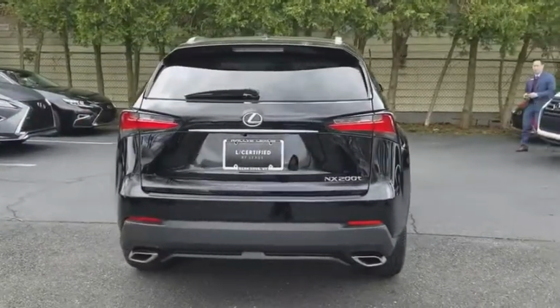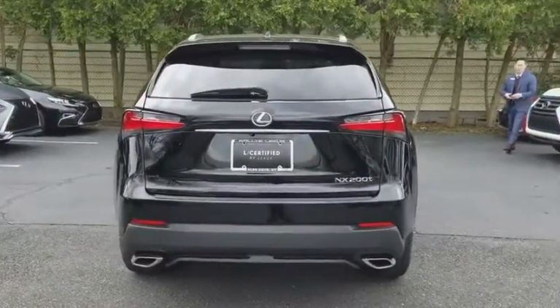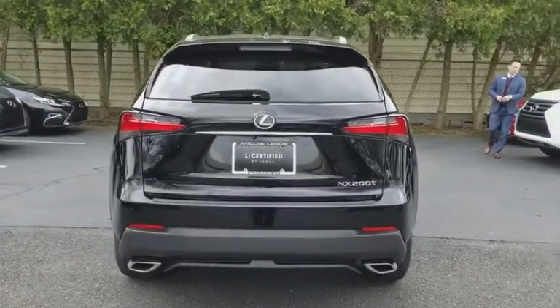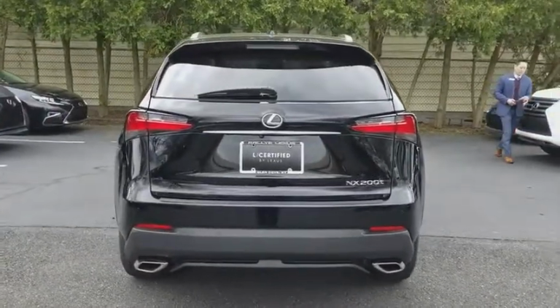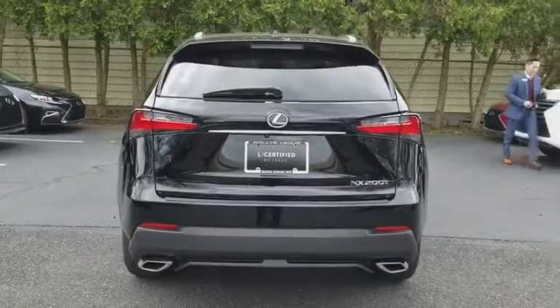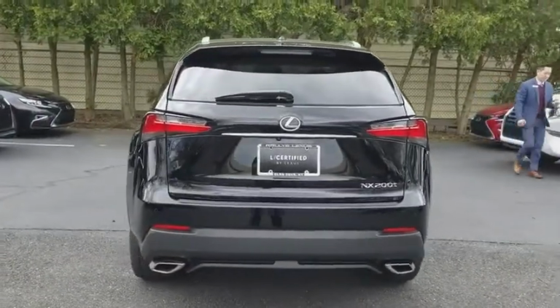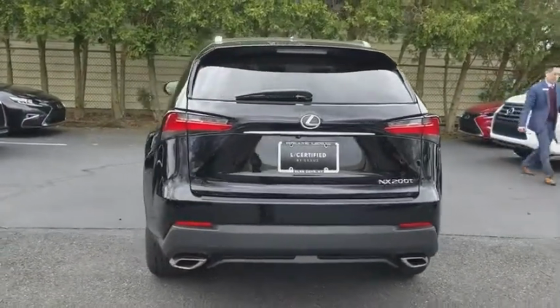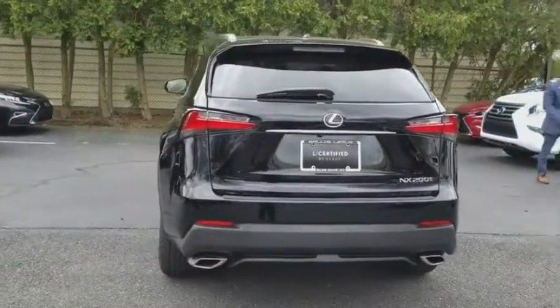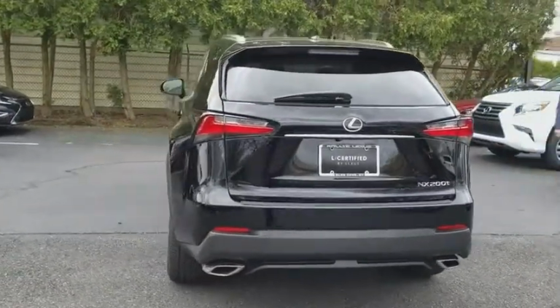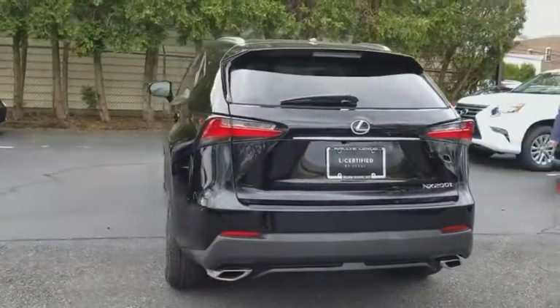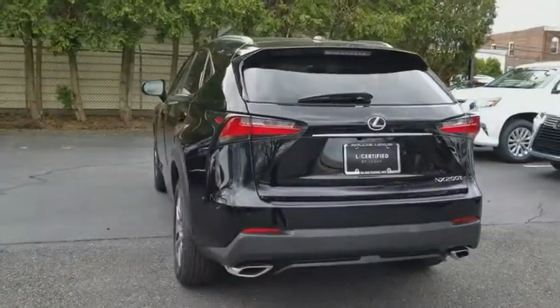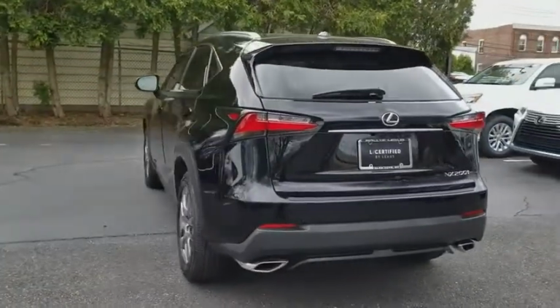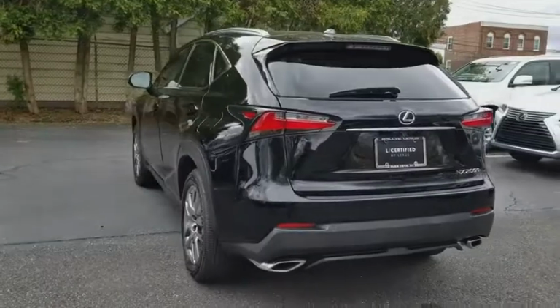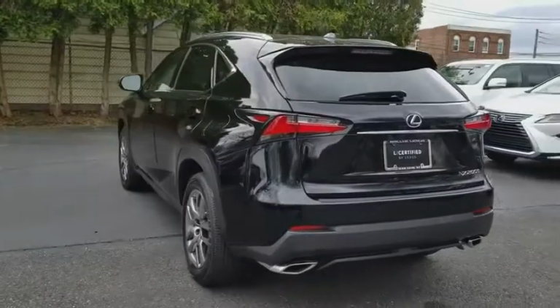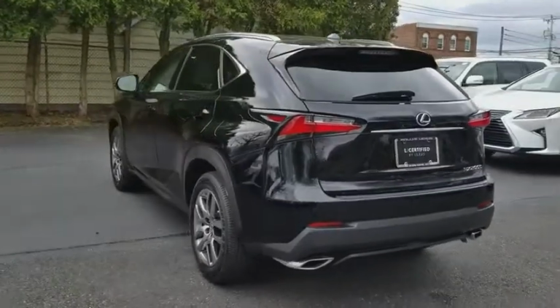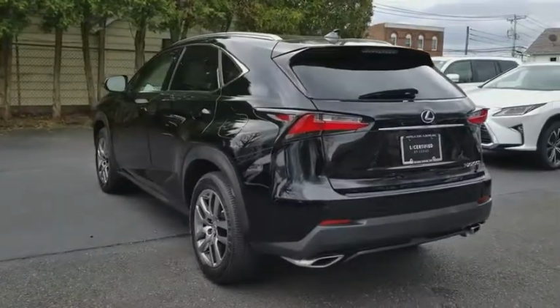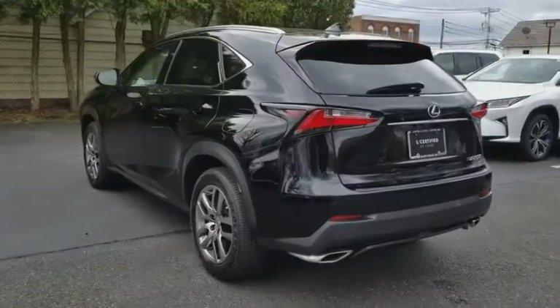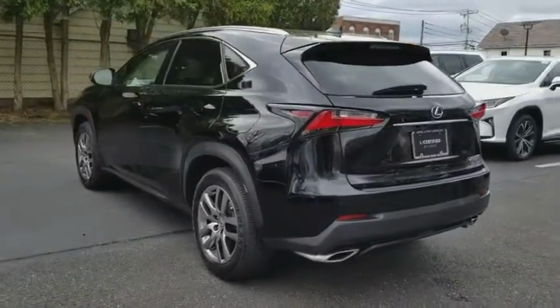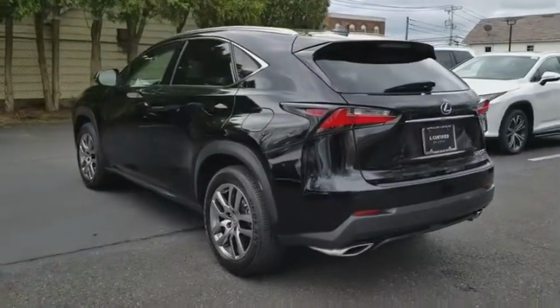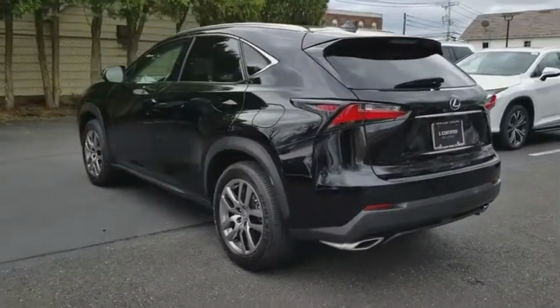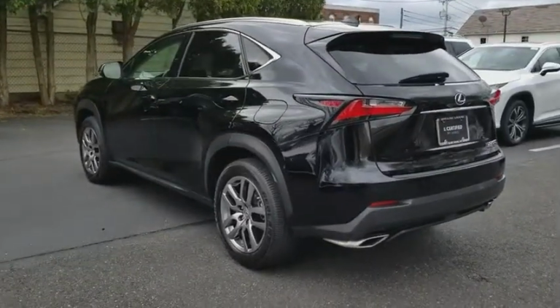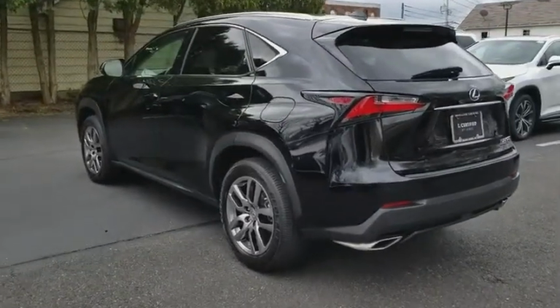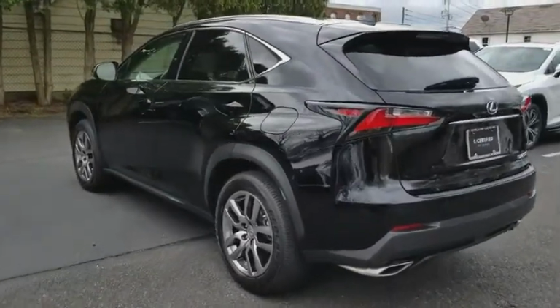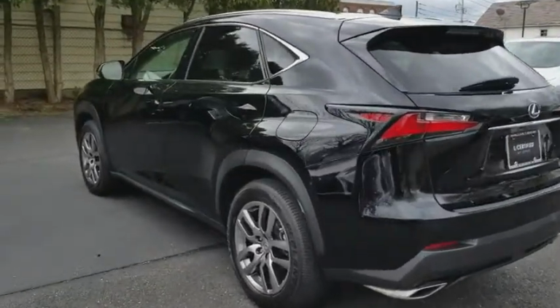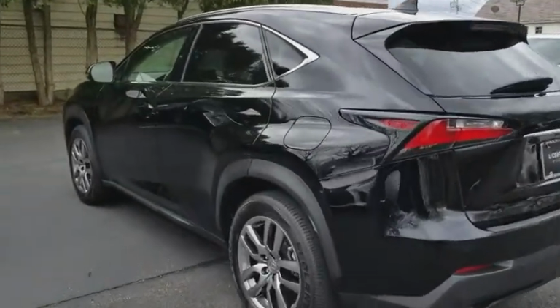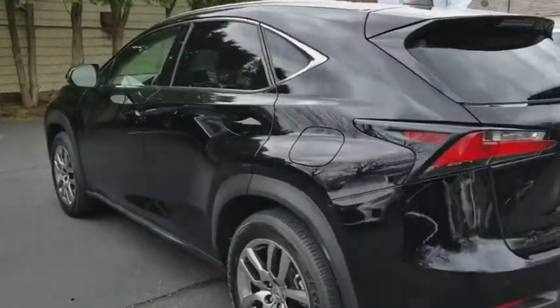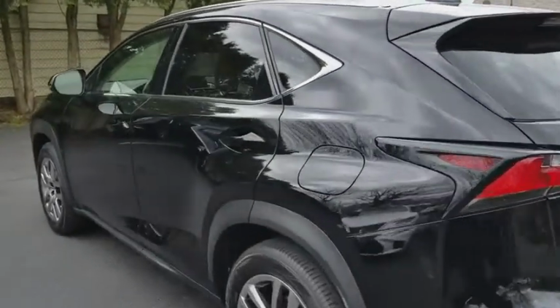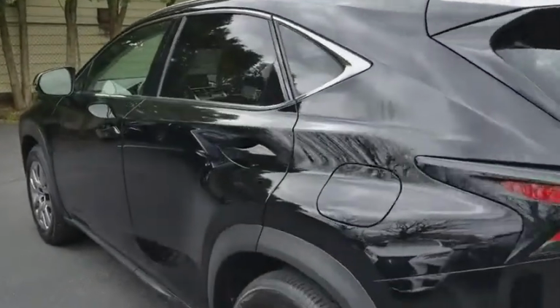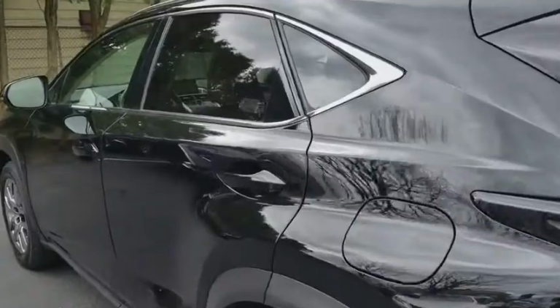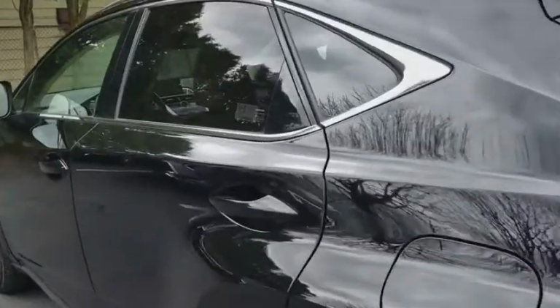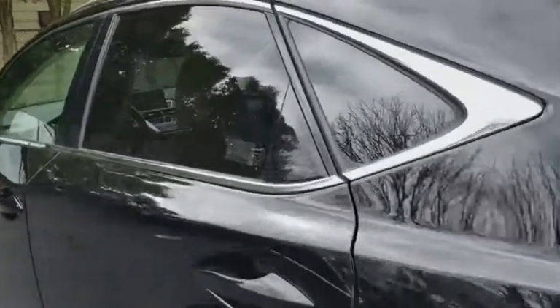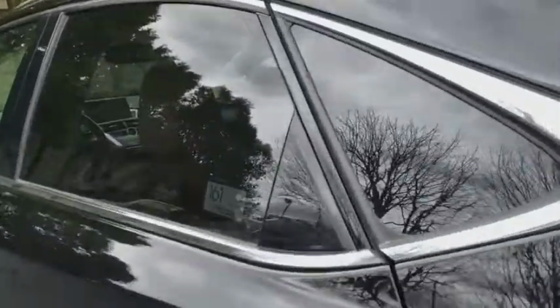Power passenger seat, navigation system, traction control, dual airbags, leather-wrapped steering wheel, Bluetooth, power steering, four-wheel disc brakes, eight speakers.